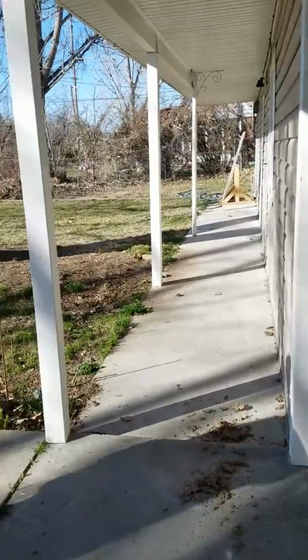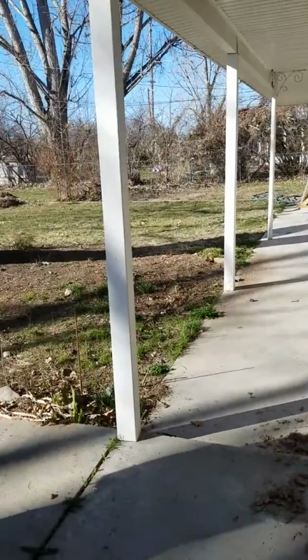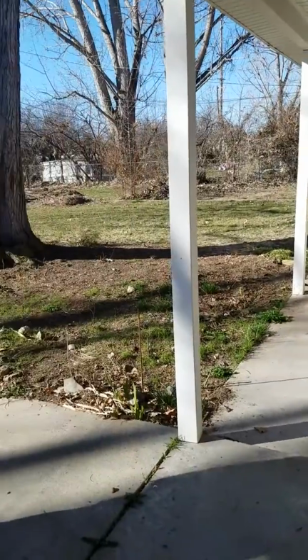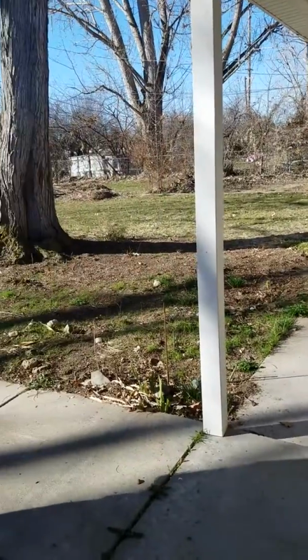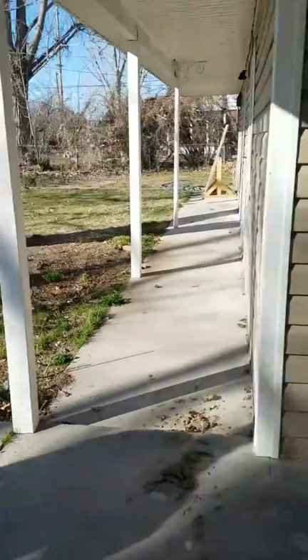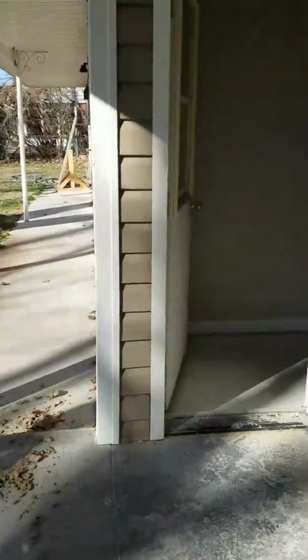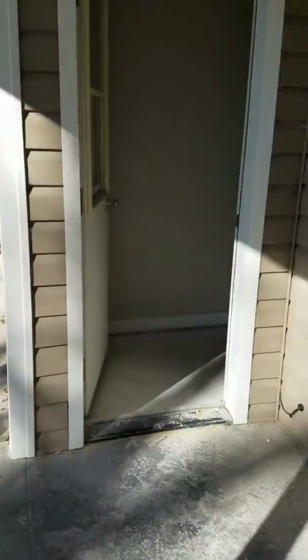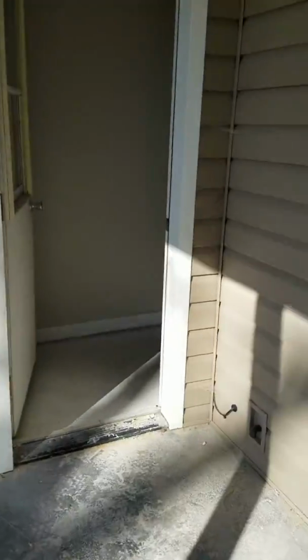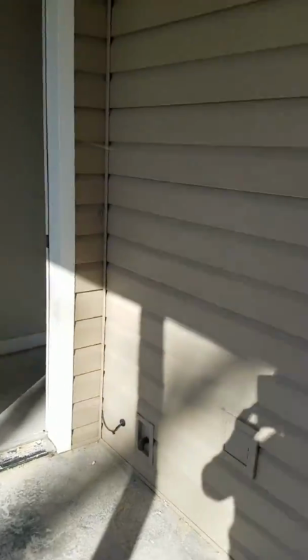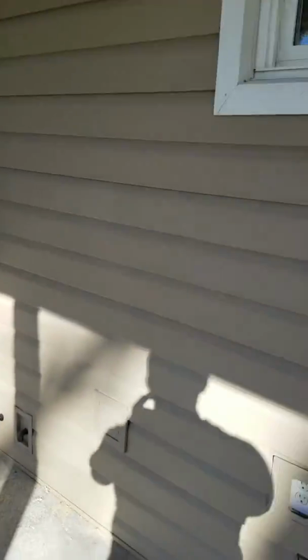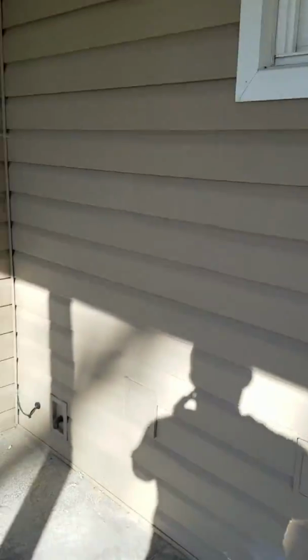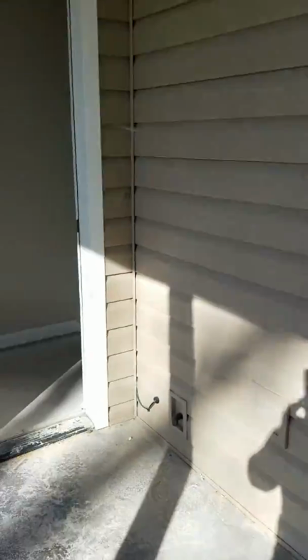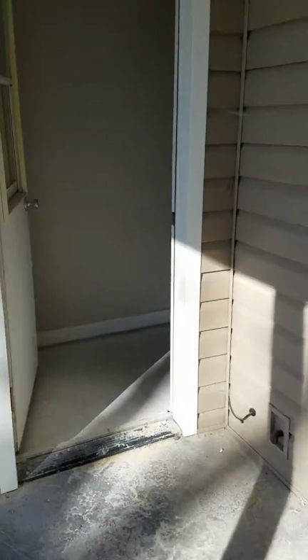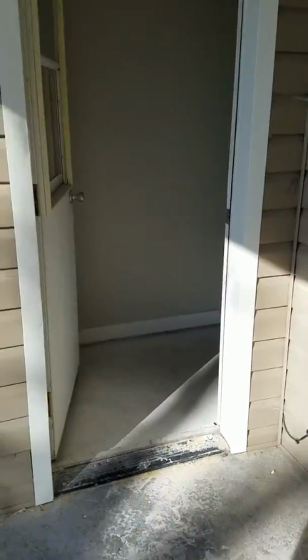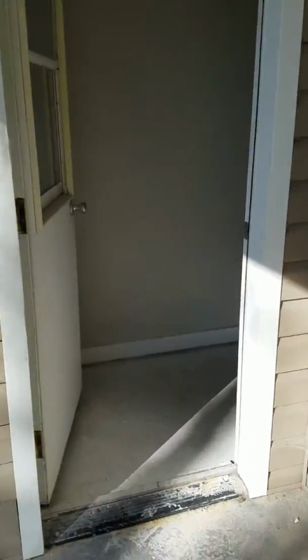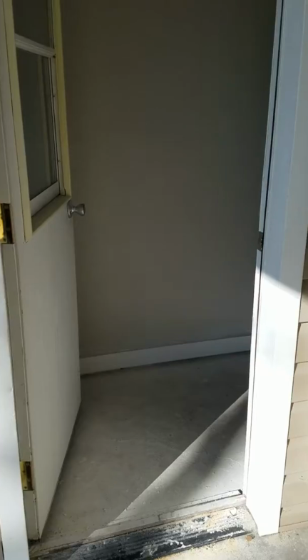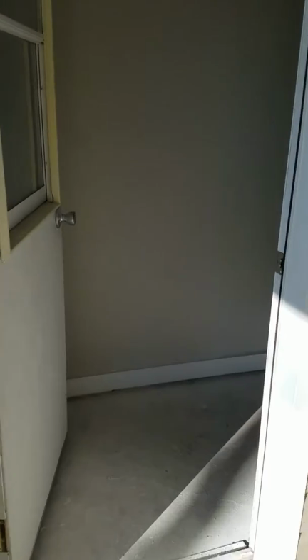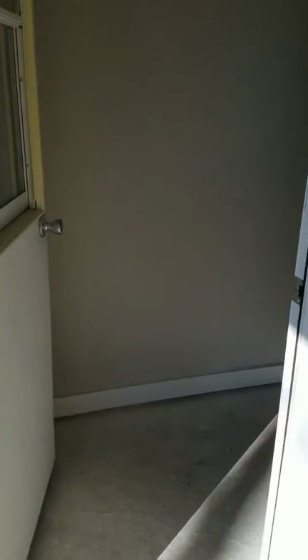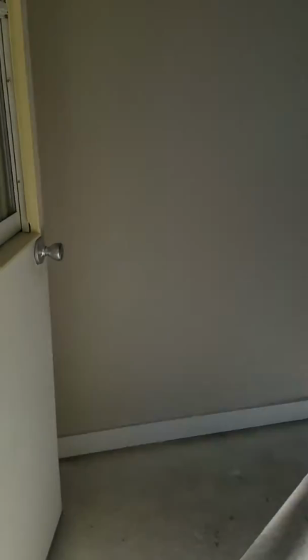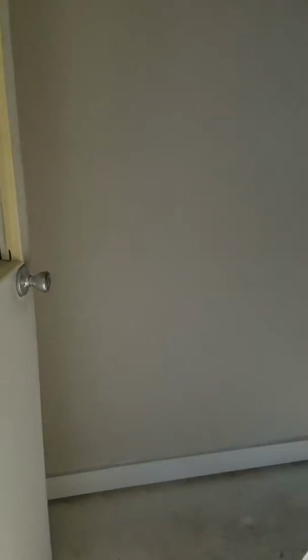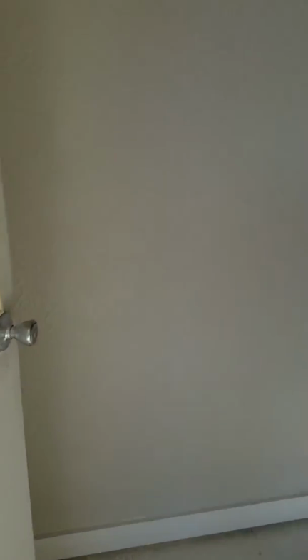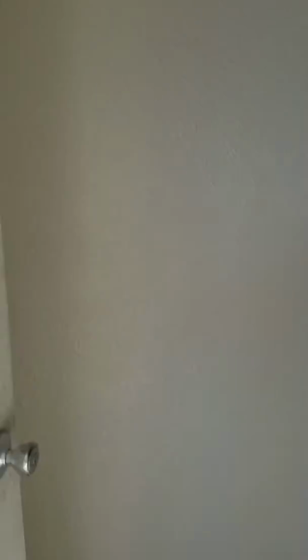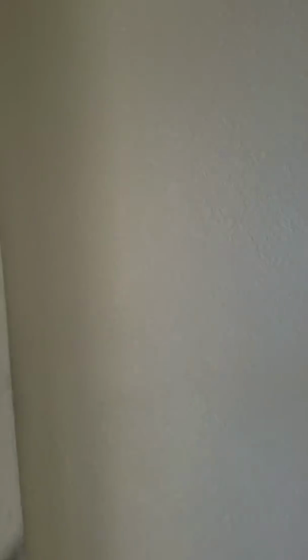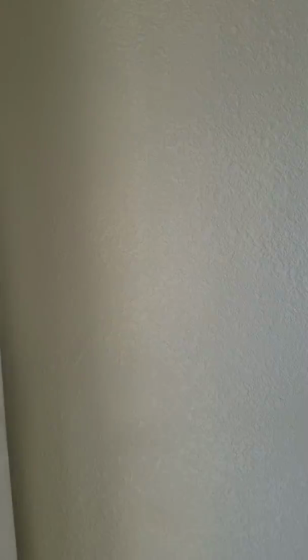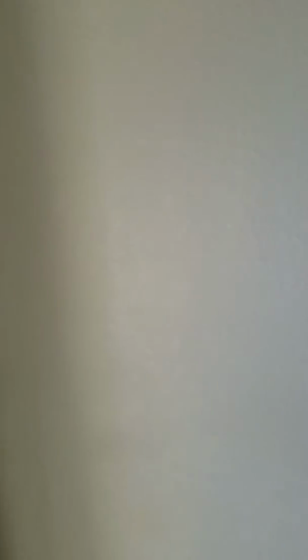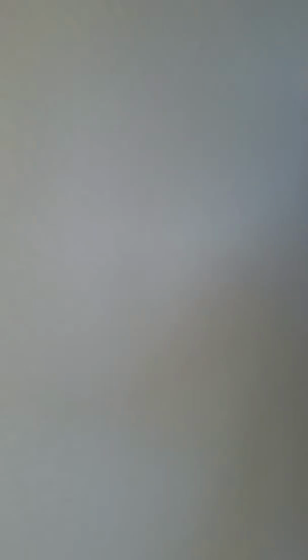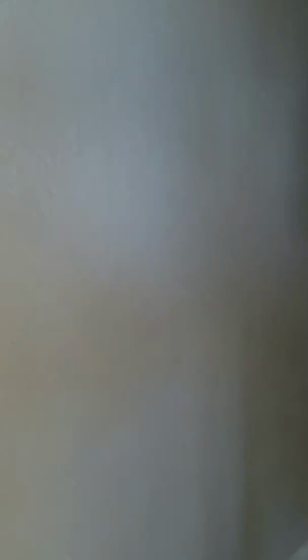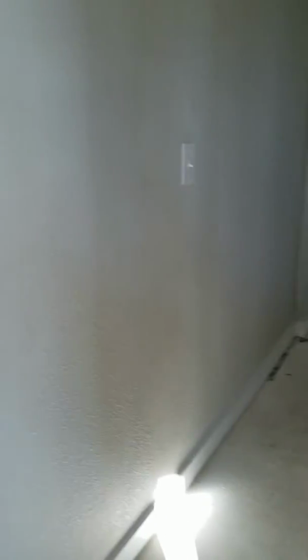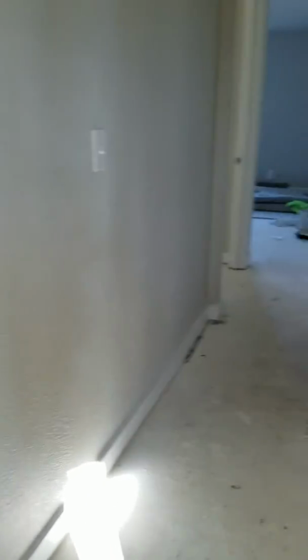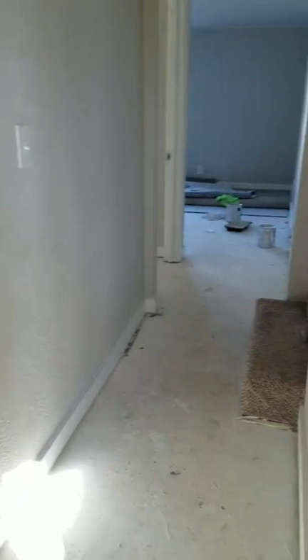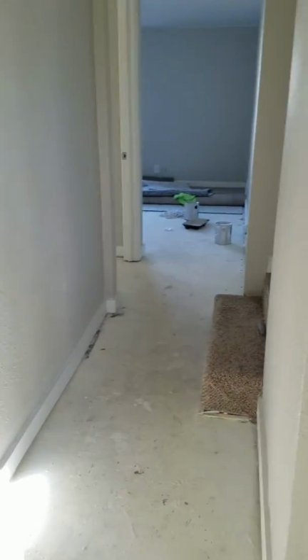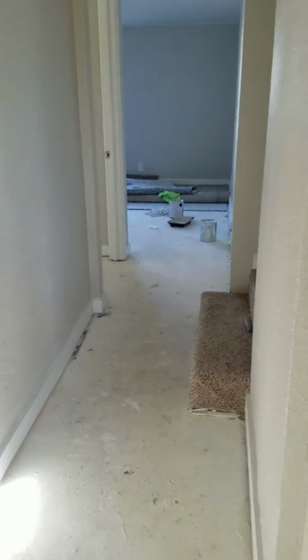All right, babe, this is for you. This is the door that goes in — used to go right into that big room with the cabinets. Straight ahead used to be the cabinets. And now there's a hallway.